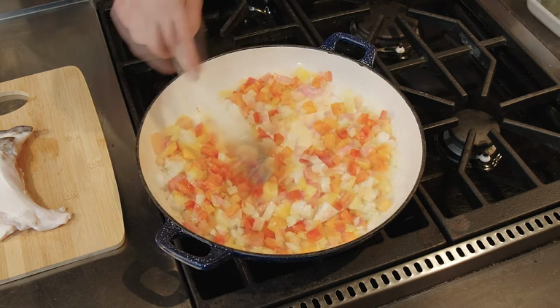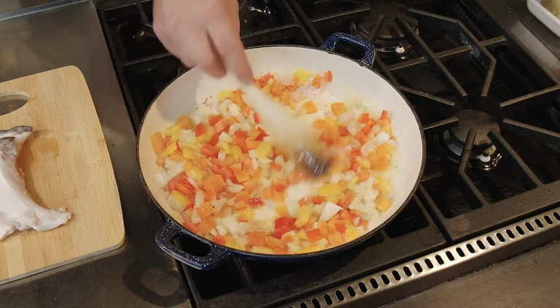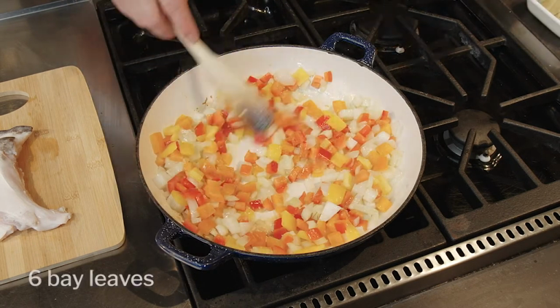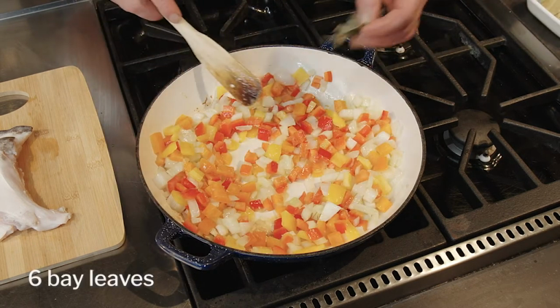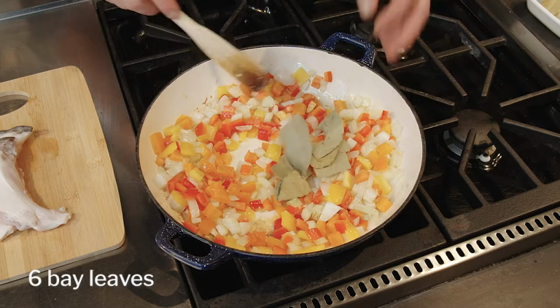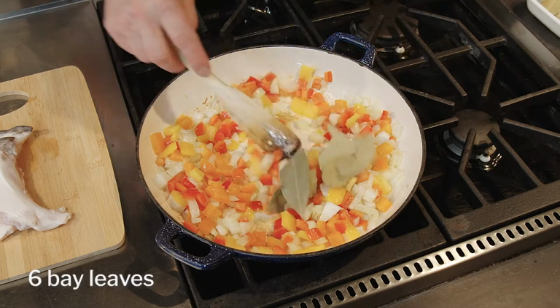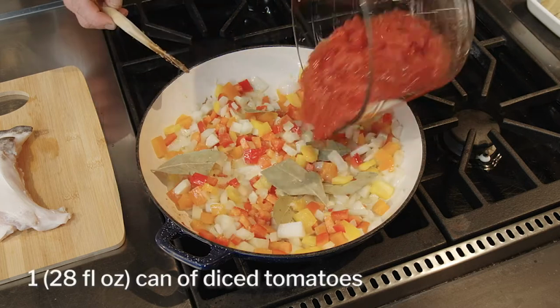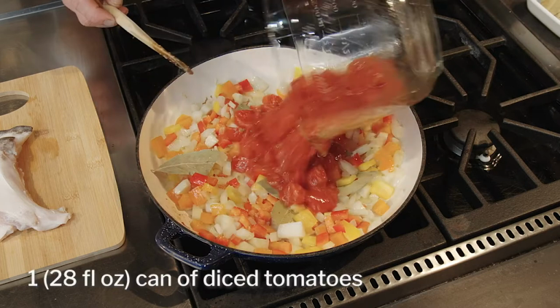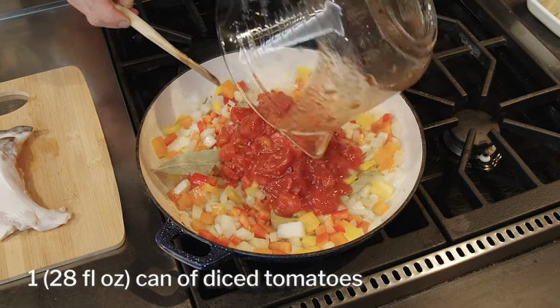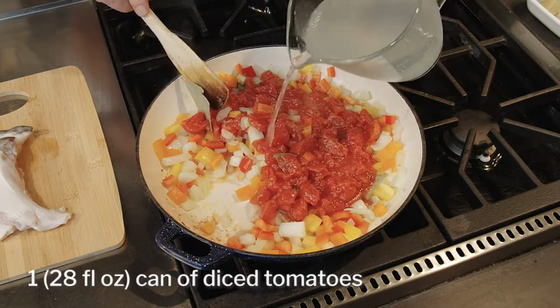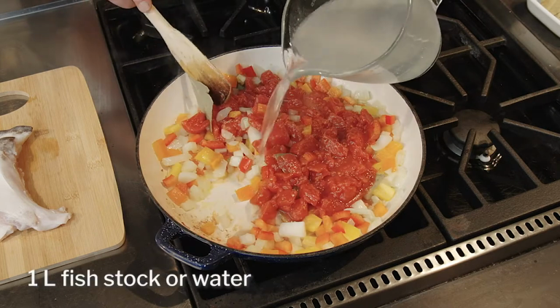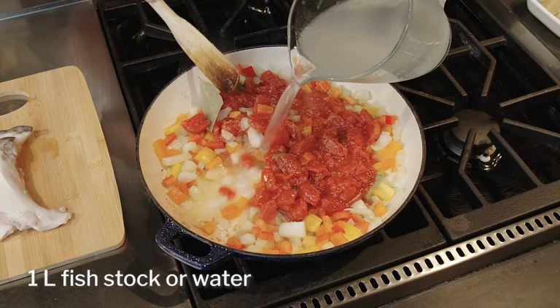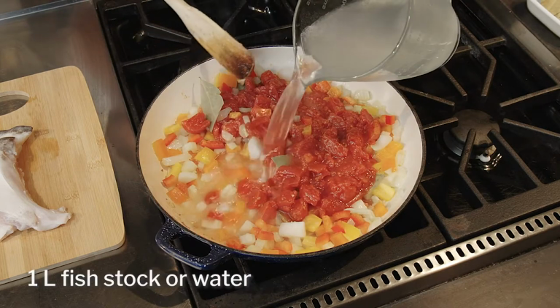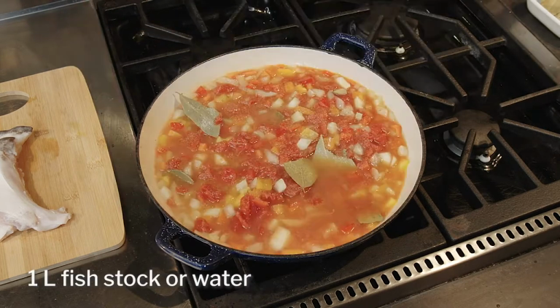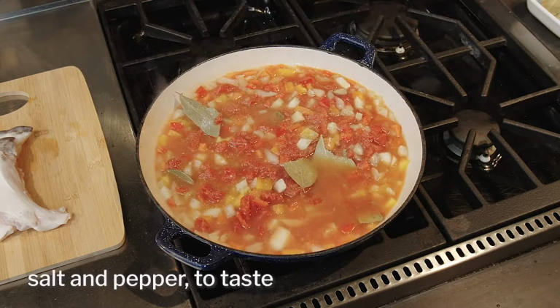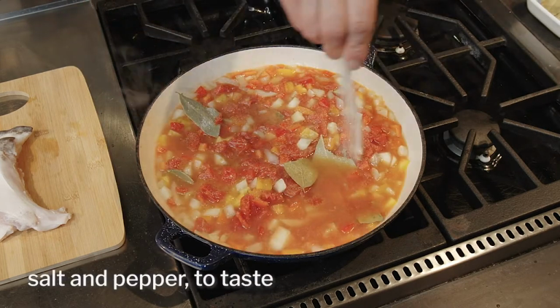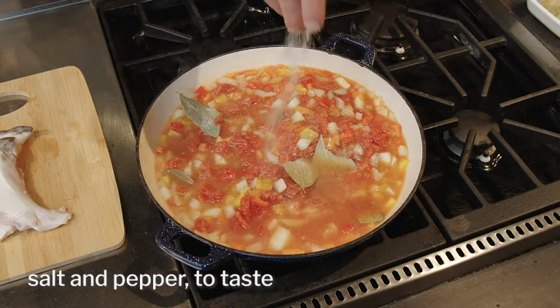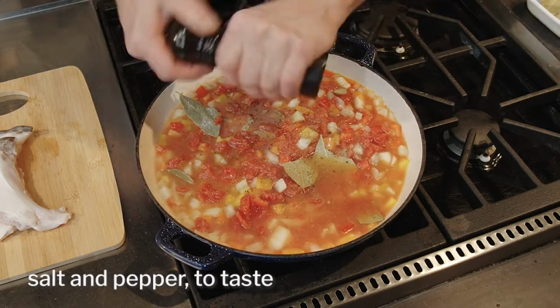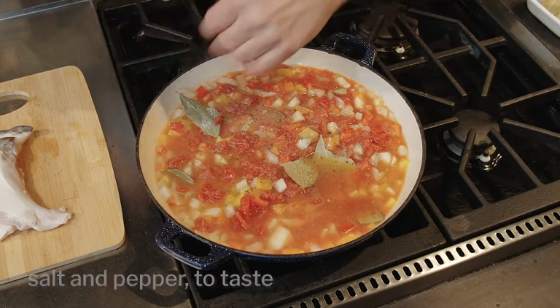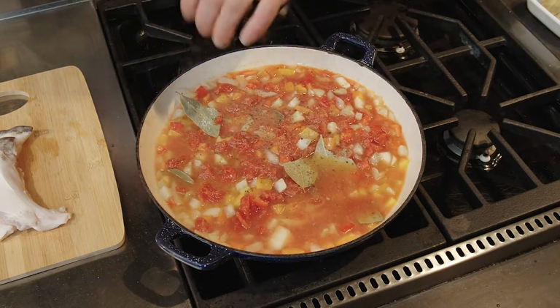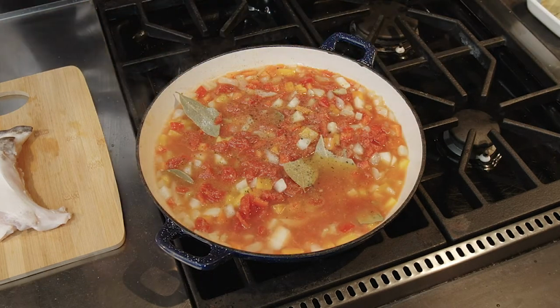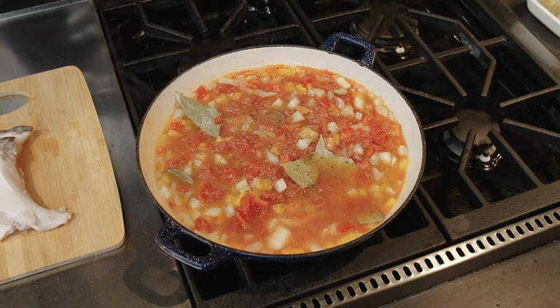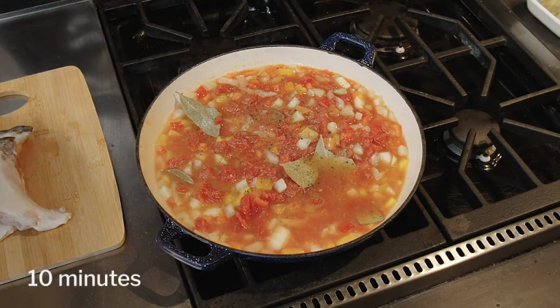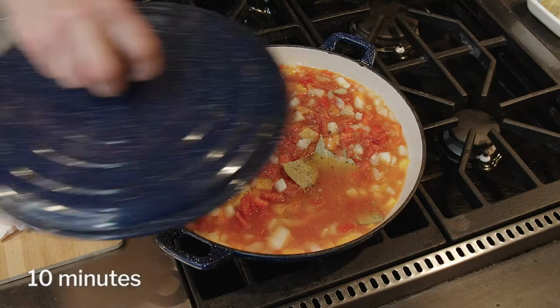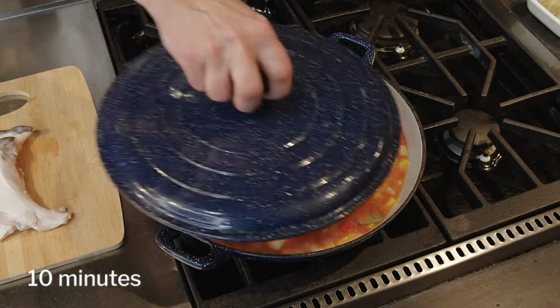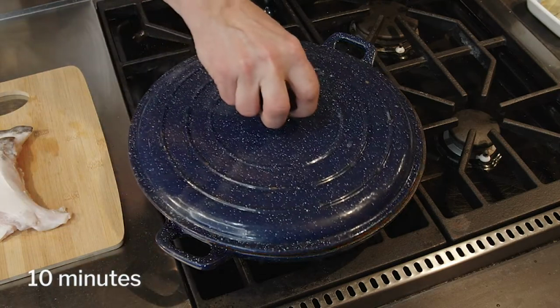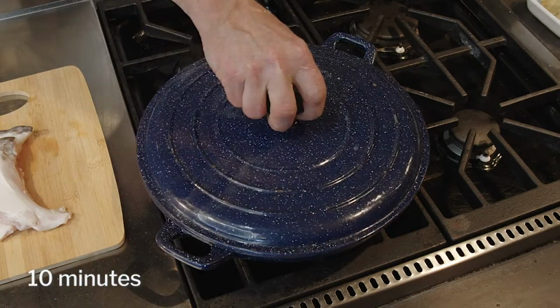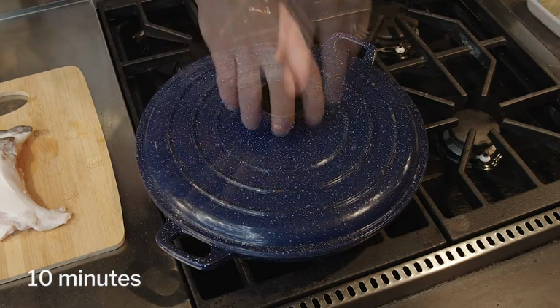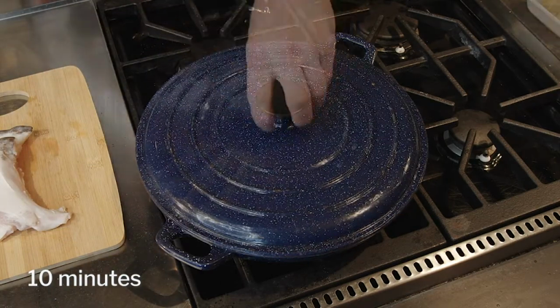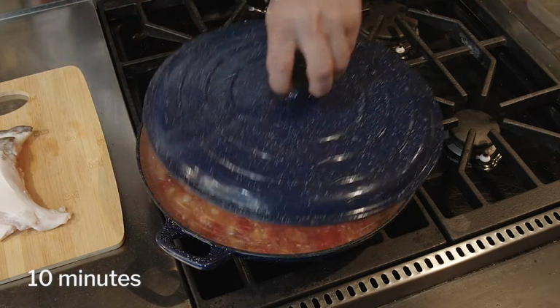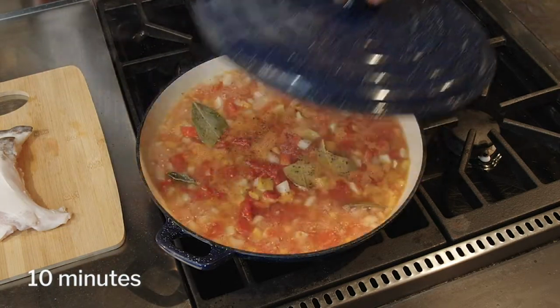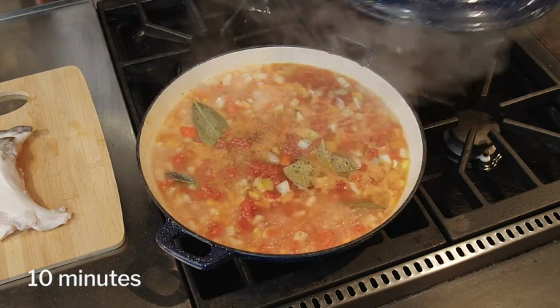Next, add the bay leaves, diced tomatoes, fish stock, some salt, and pepper. Gently simmer for about ten minutes or until the fennel is tender.